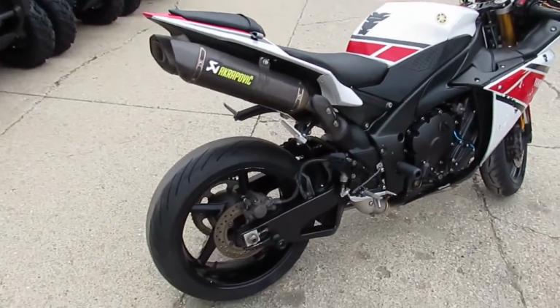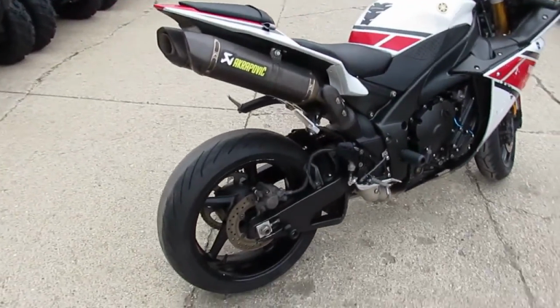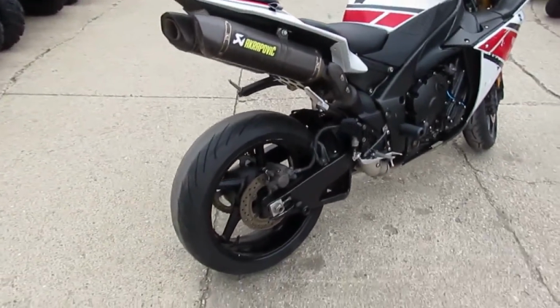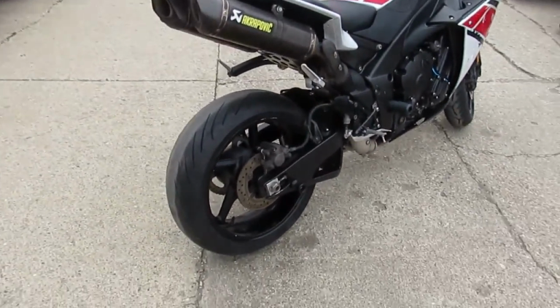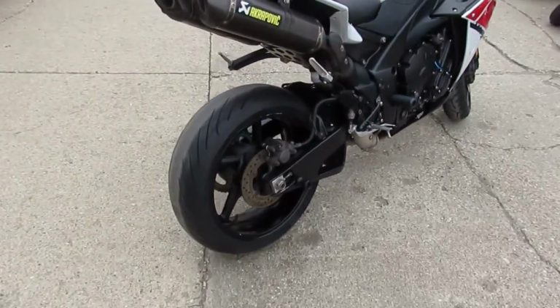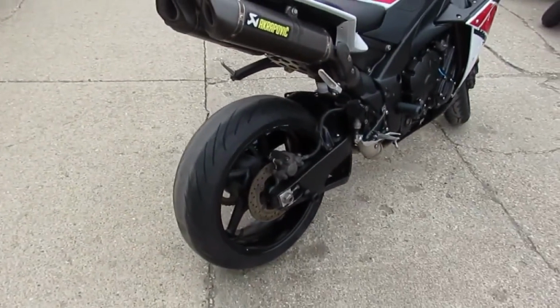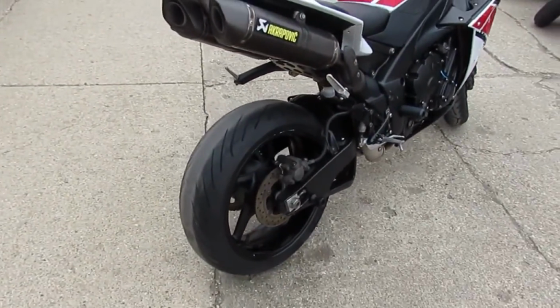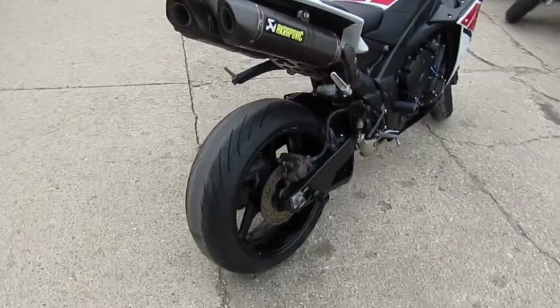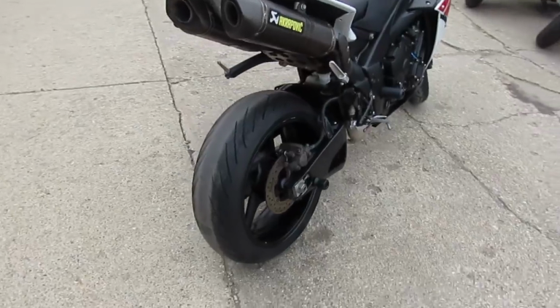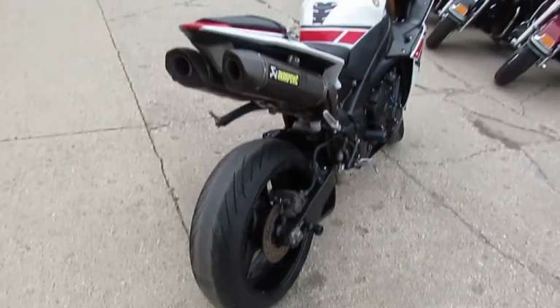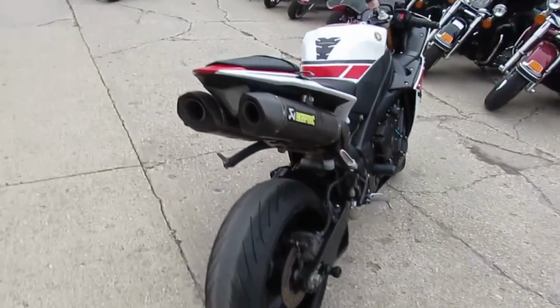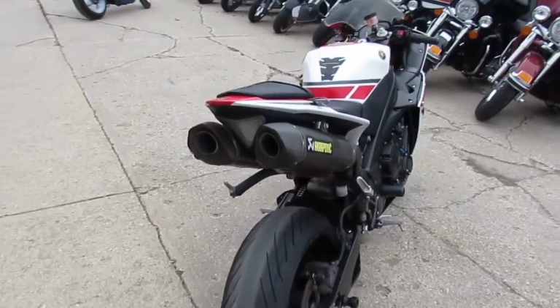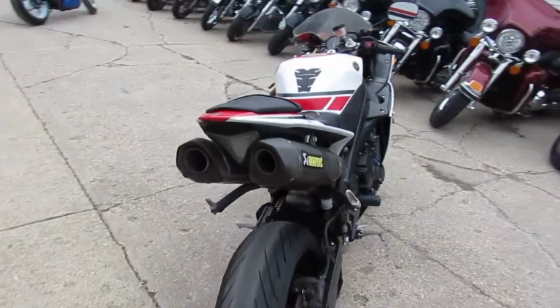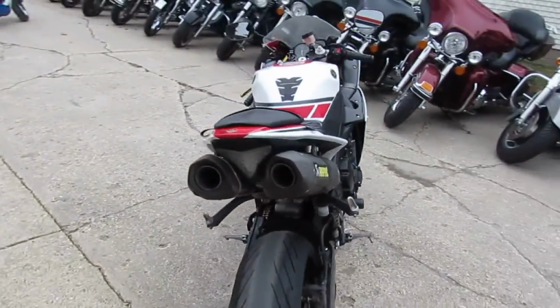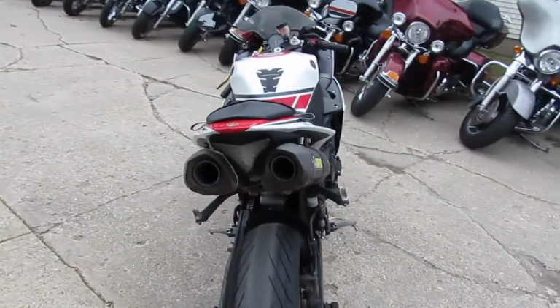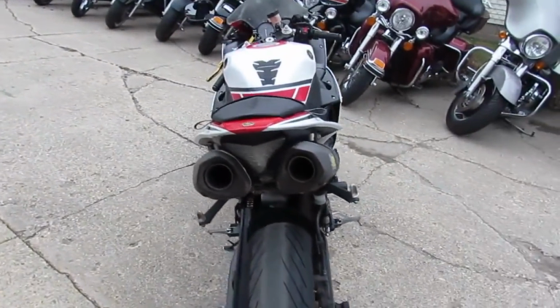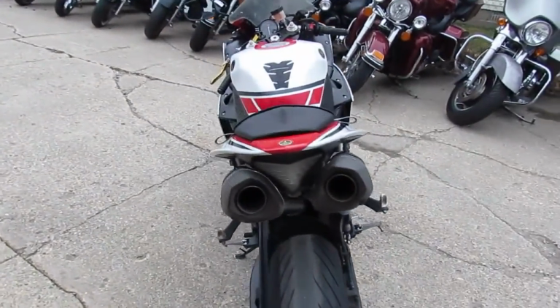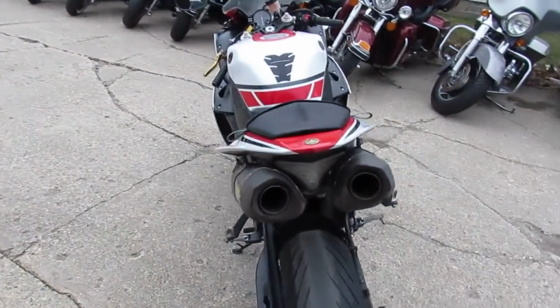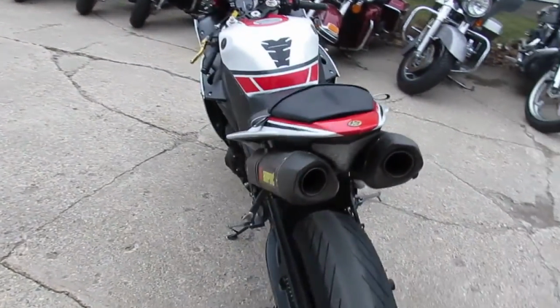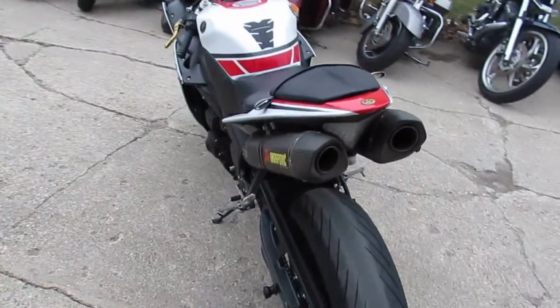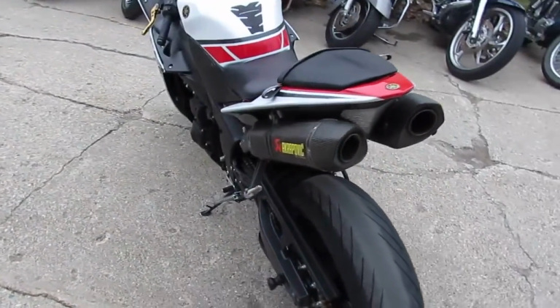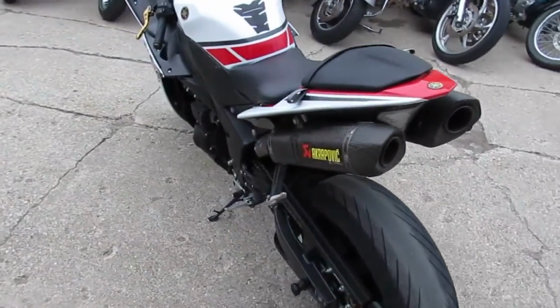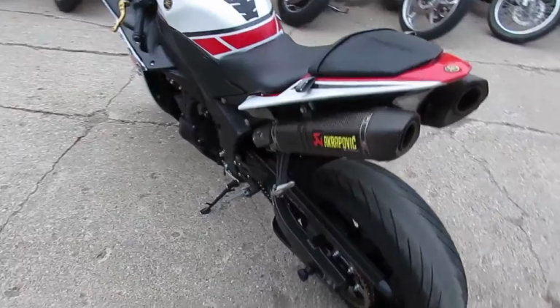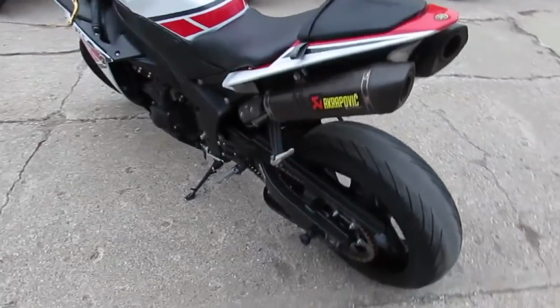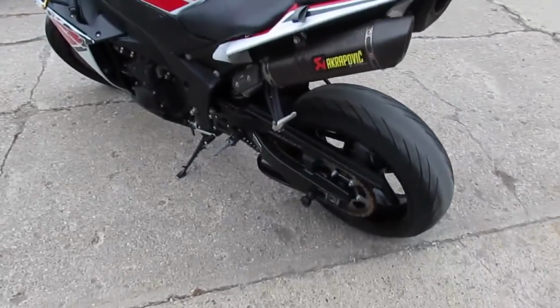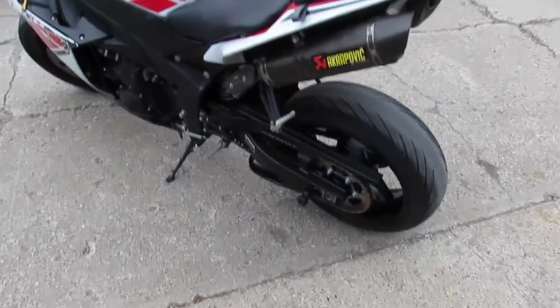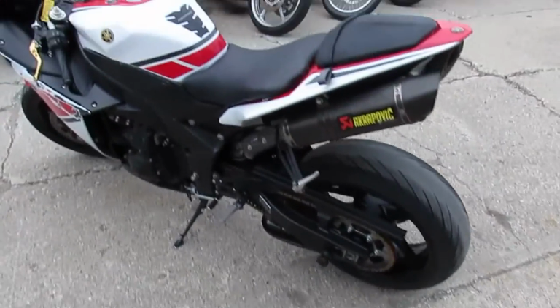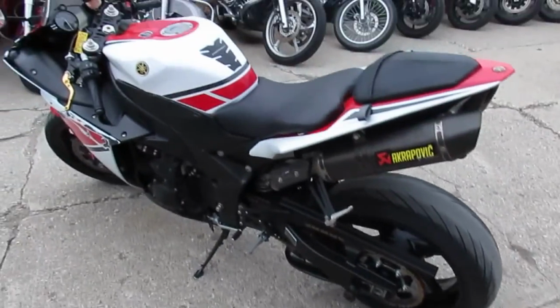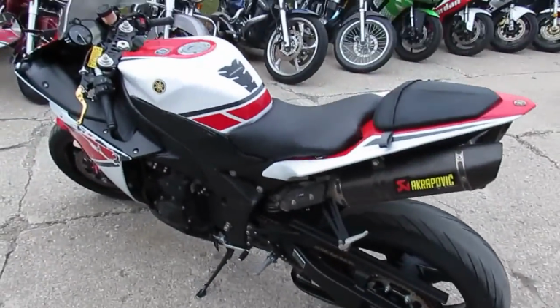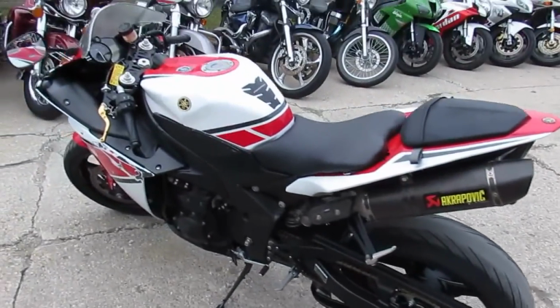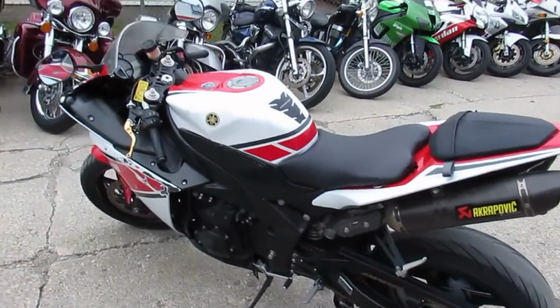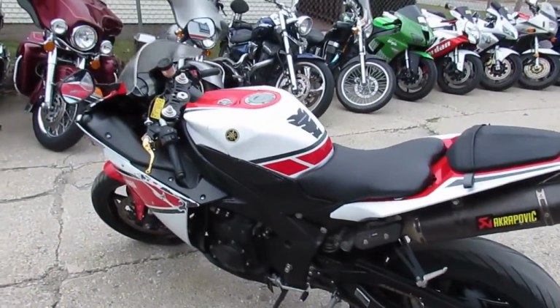Only $69.99. This one's got some bumps and bruises, but it's all cosmetic. Runs strong, mechanically sound, has a clean title, has all the cool Boton accessories.